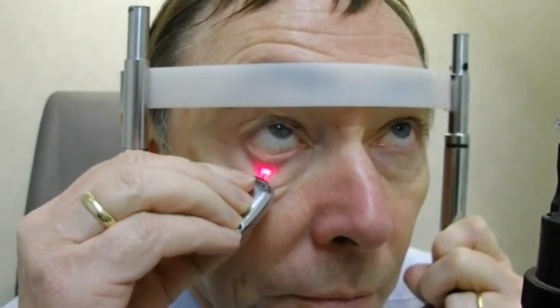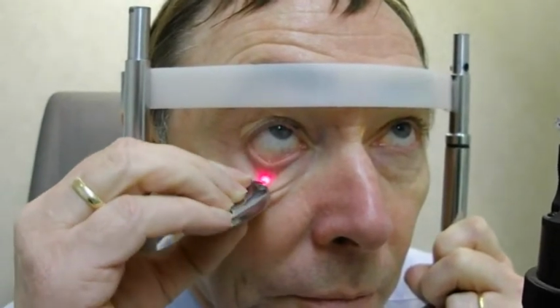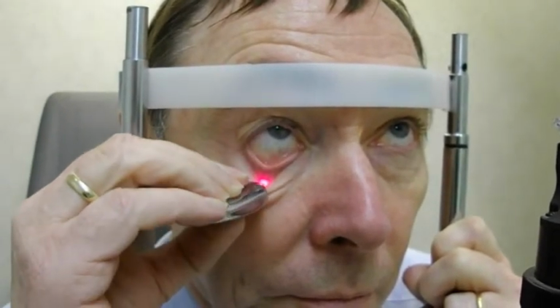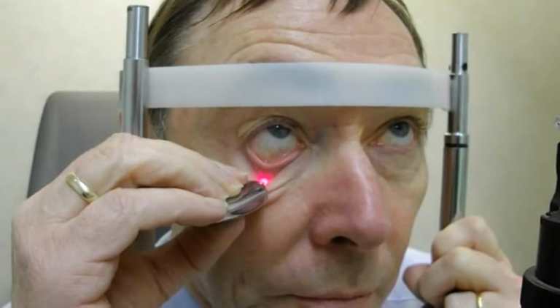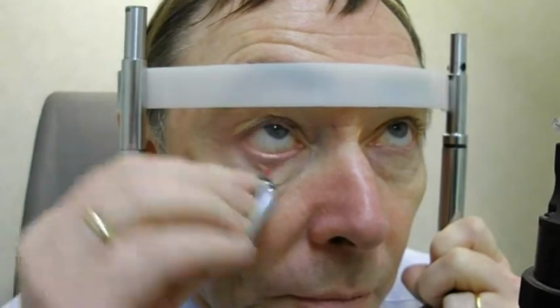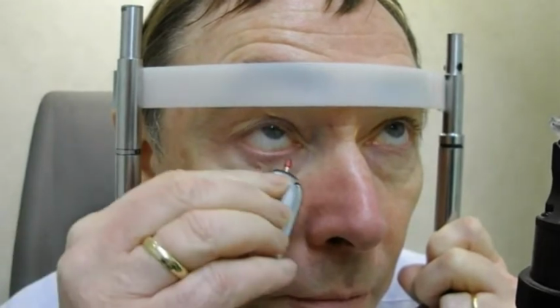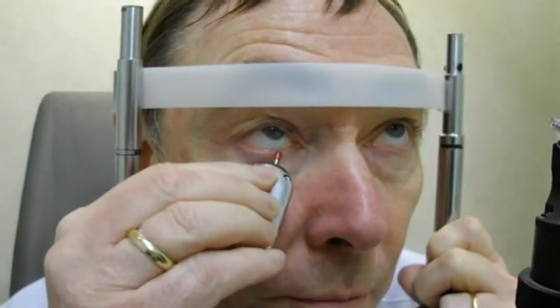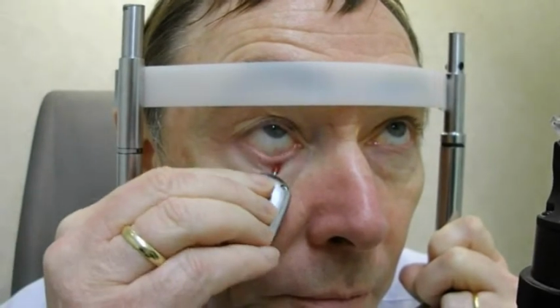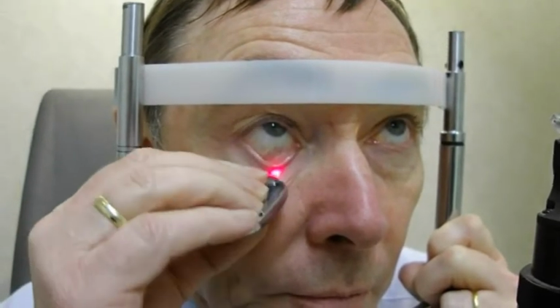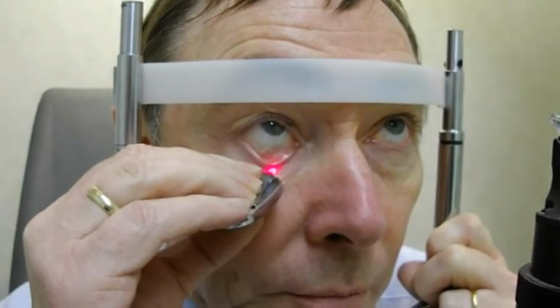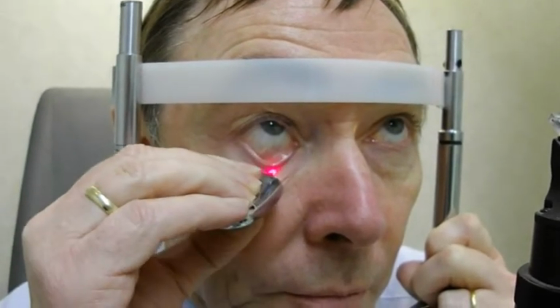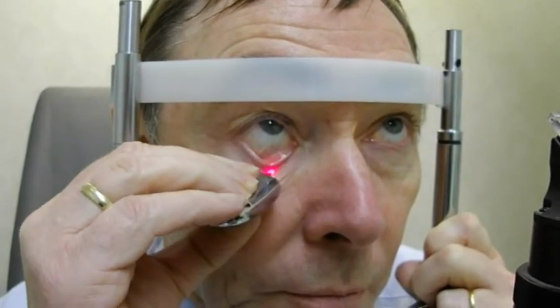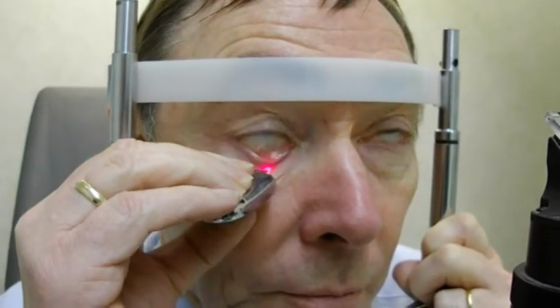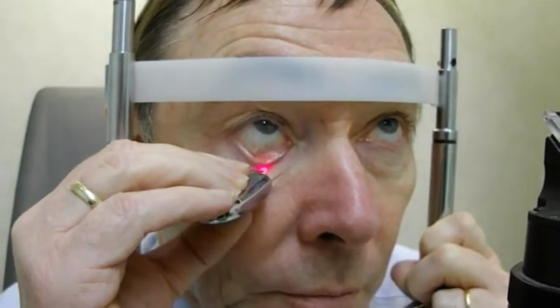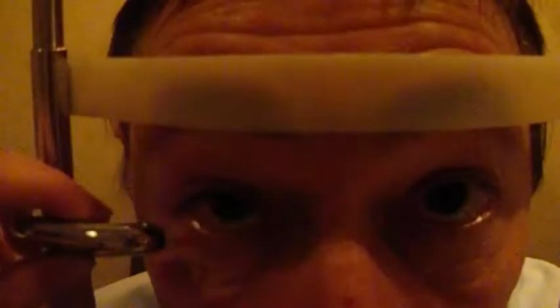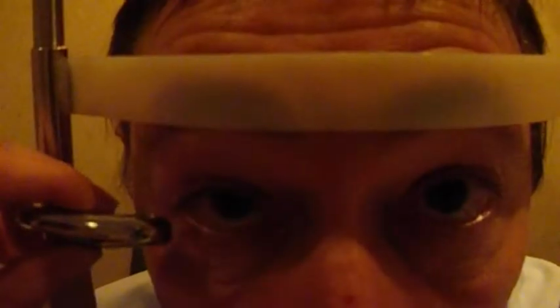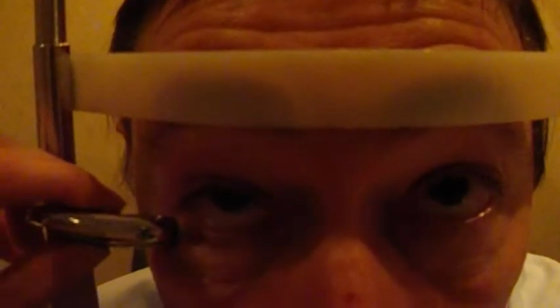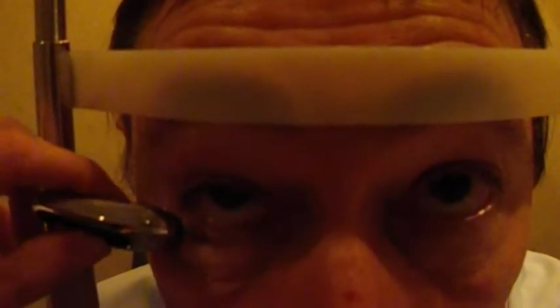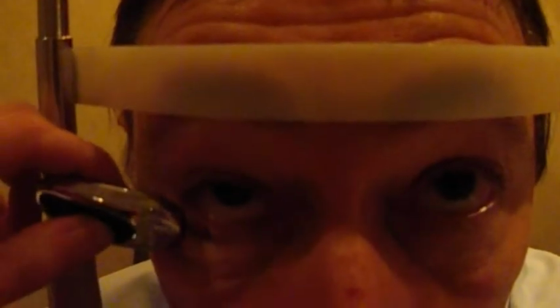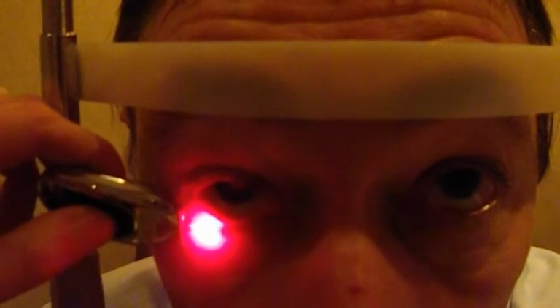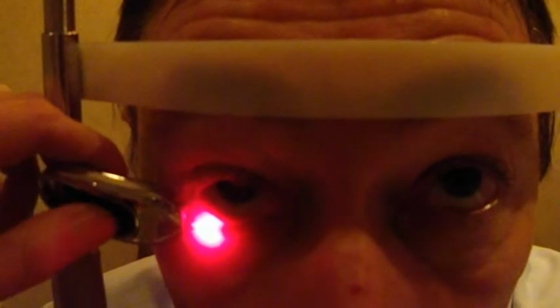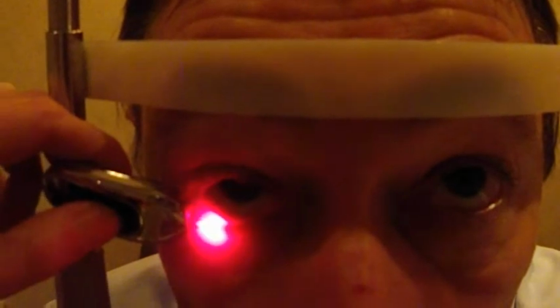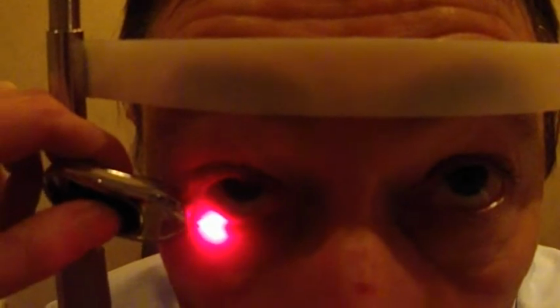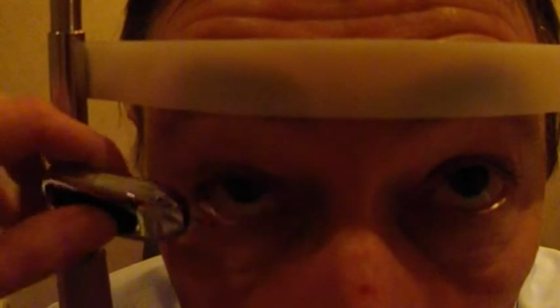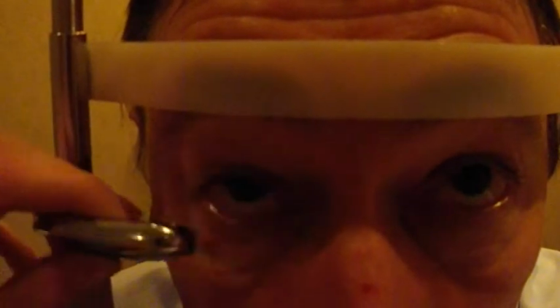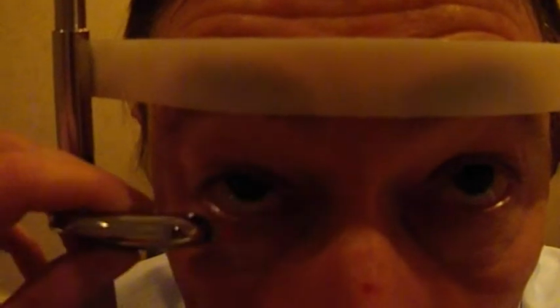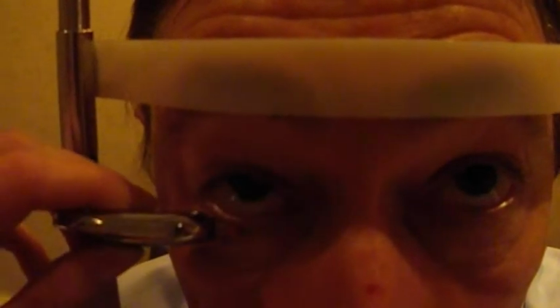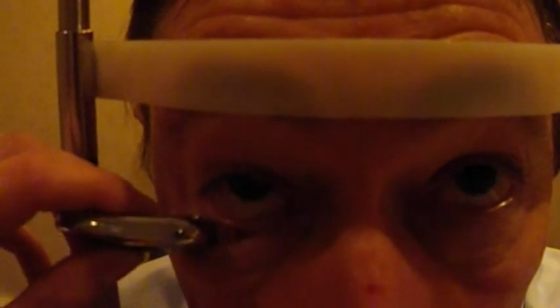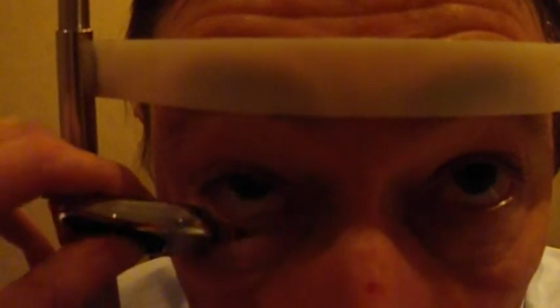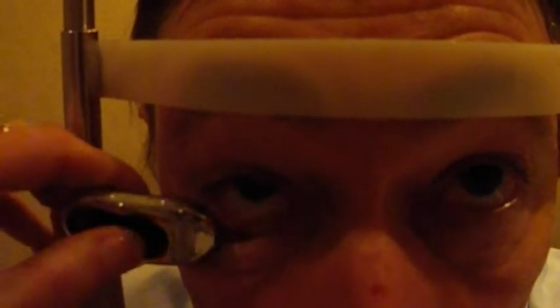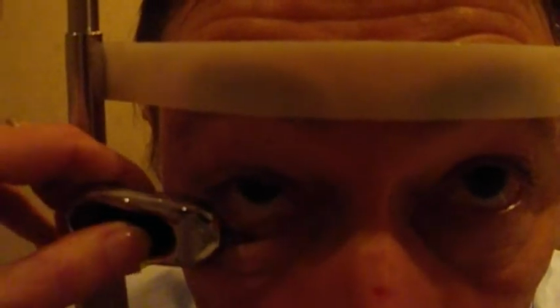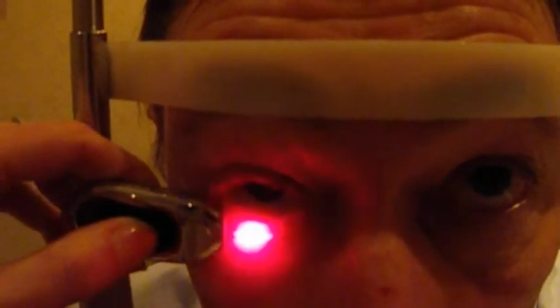You can see the meibomian glands through the eyelid. You can increase magnification if you wish. This meiboscope is made using a little keyring torch.